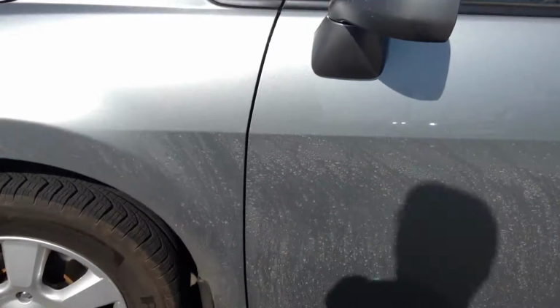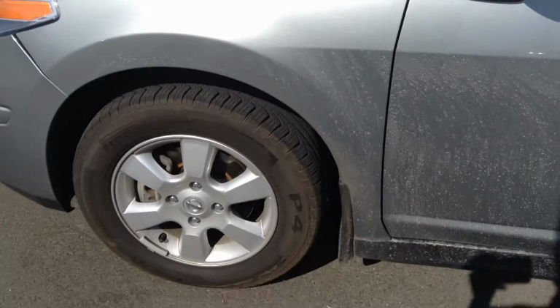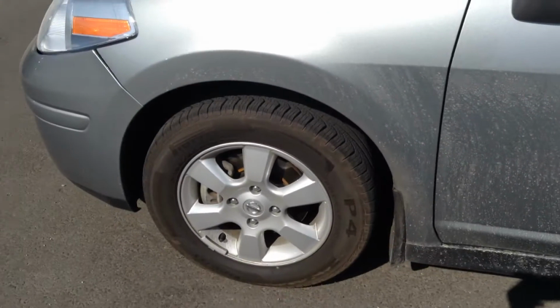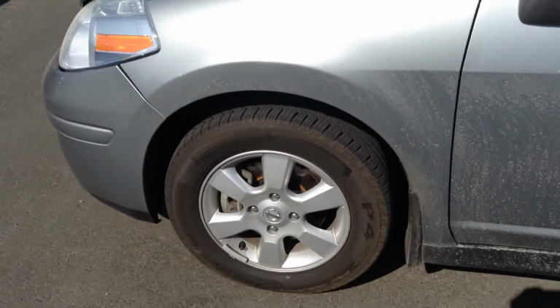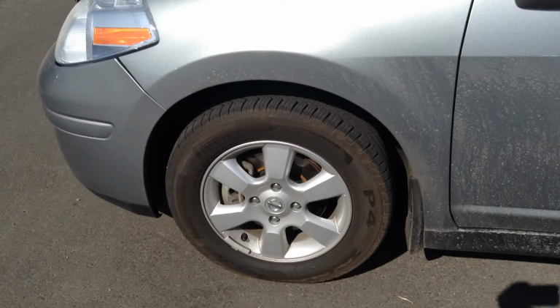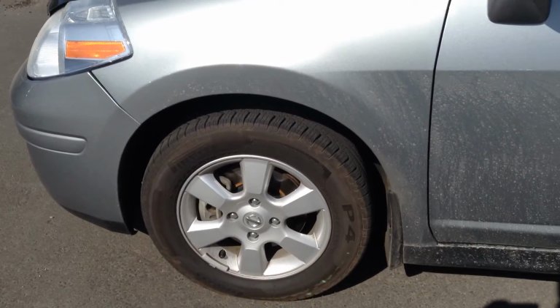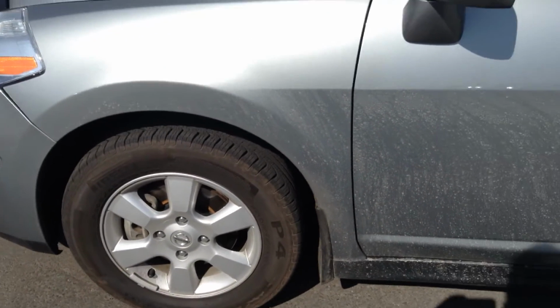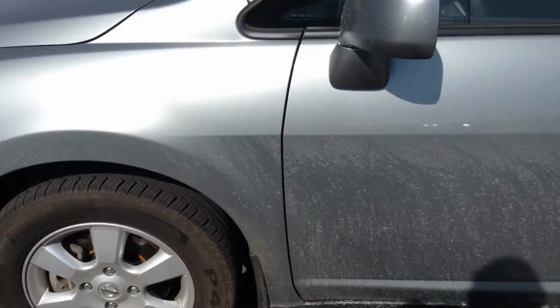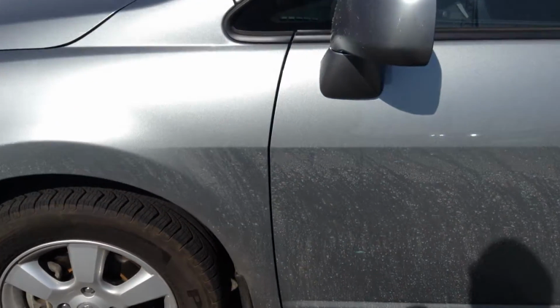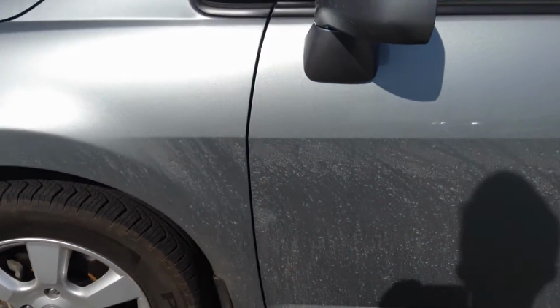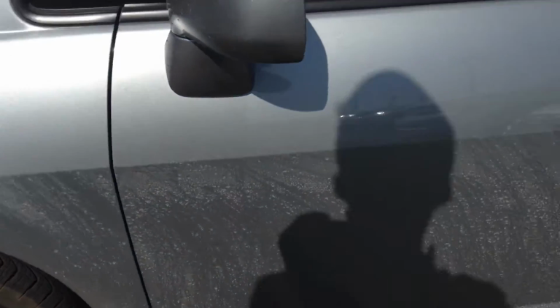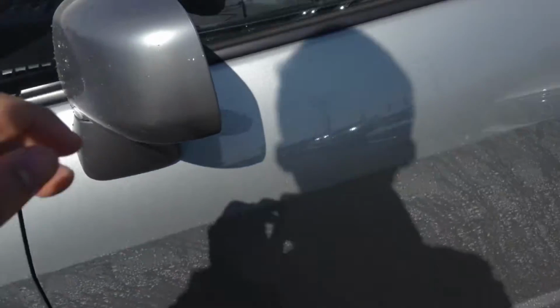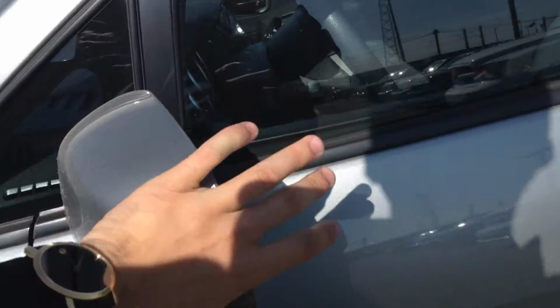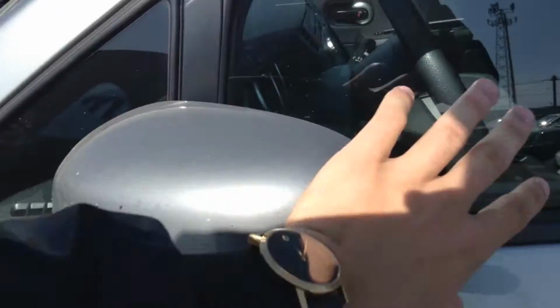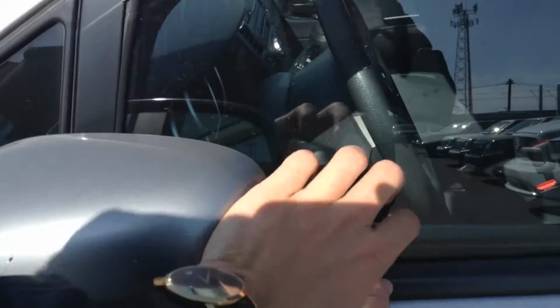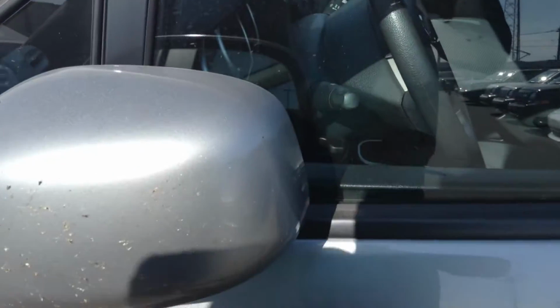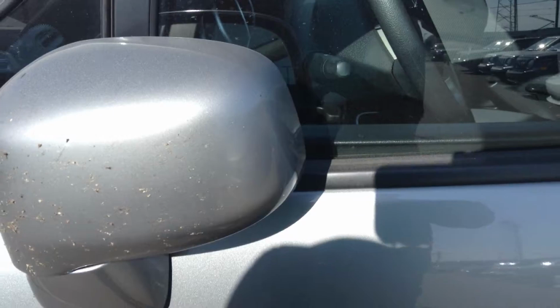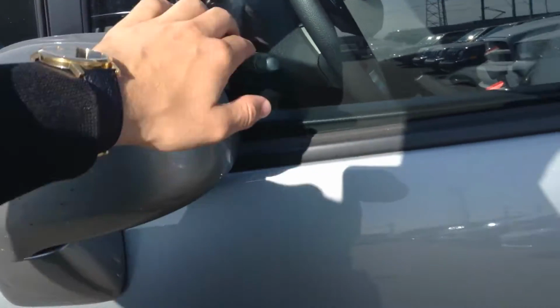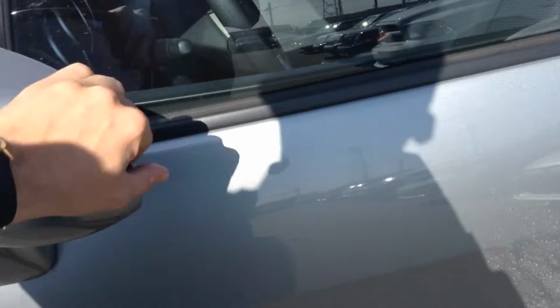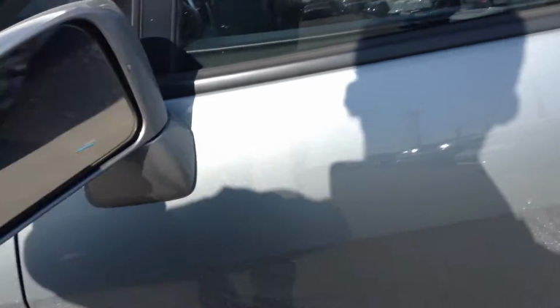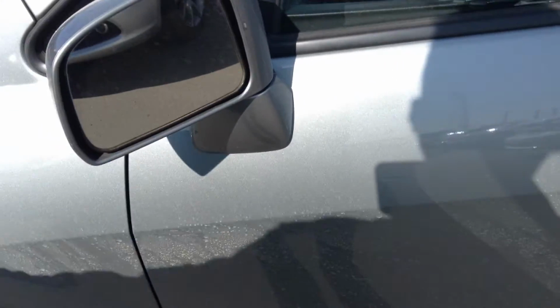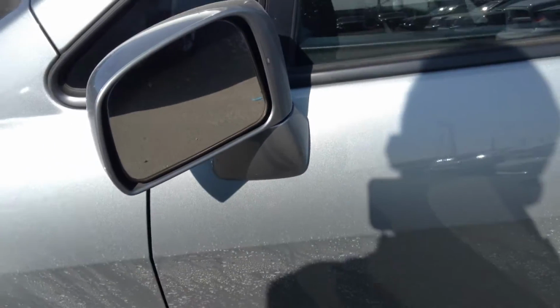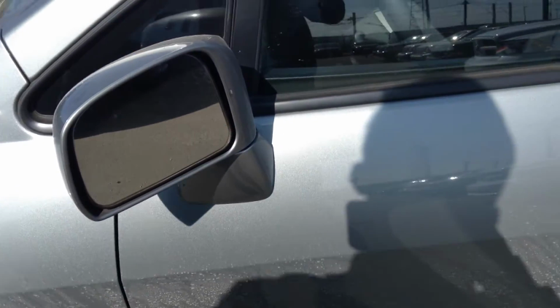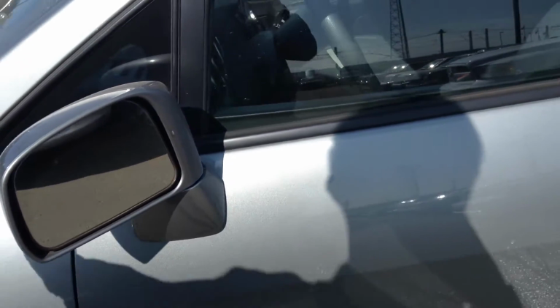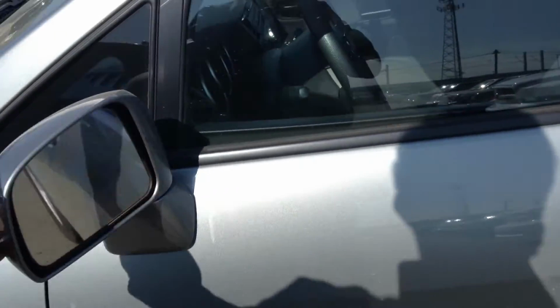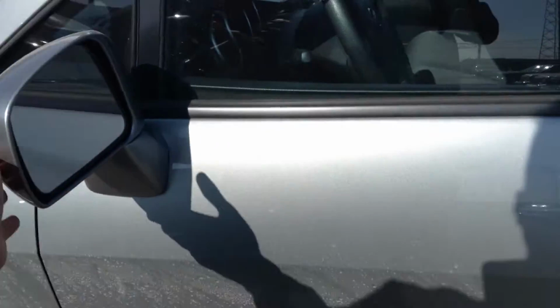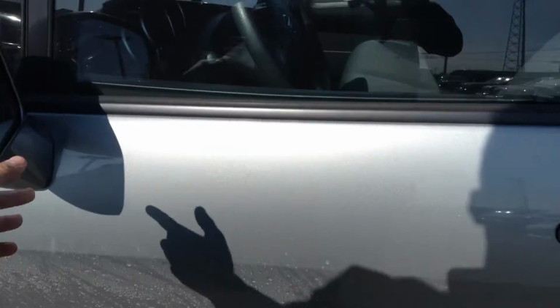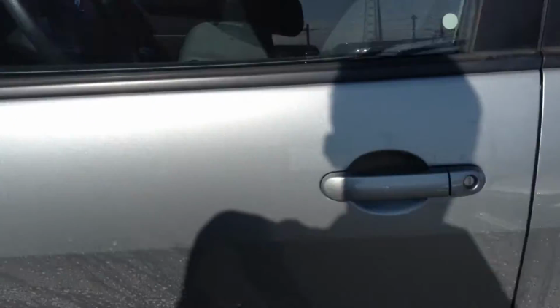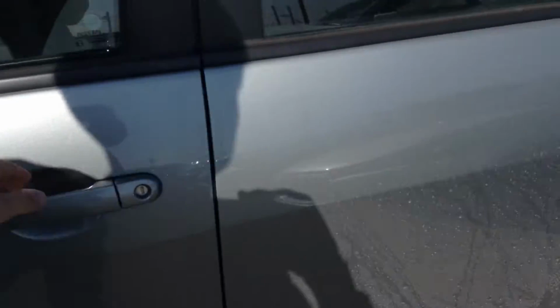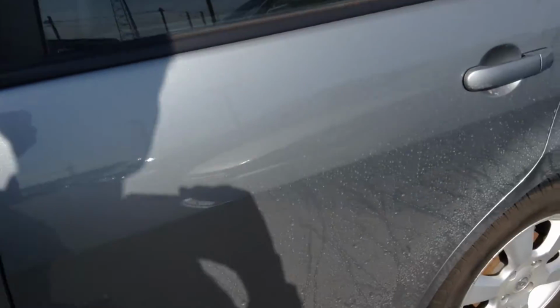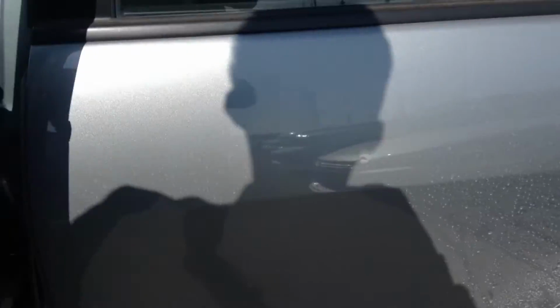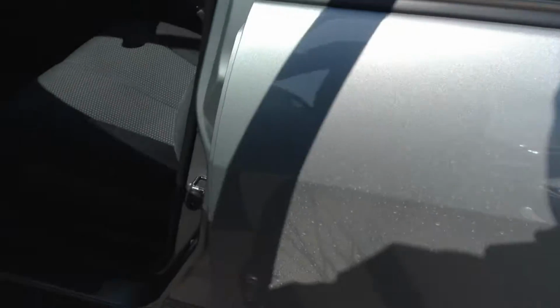It looks like the tires are in really good shape as well. You do get the breakaway mirrors, so you push them in and pull them out — if you ever bump into anything it's a nice quick fix versus an expensive one.